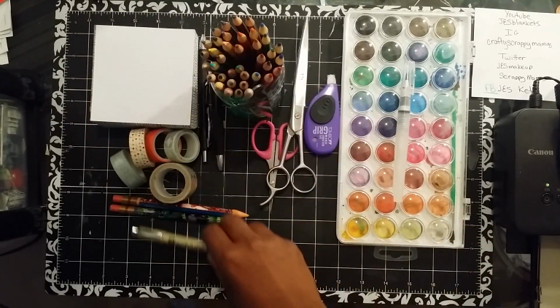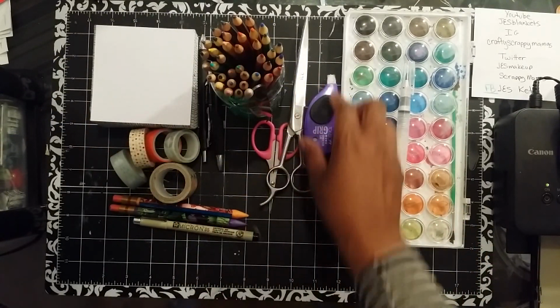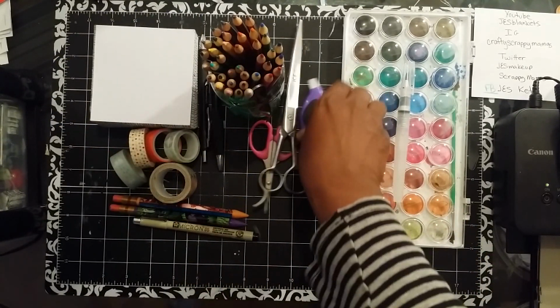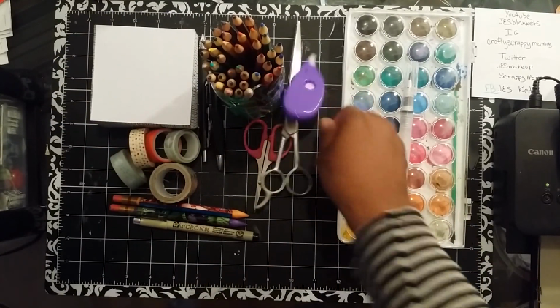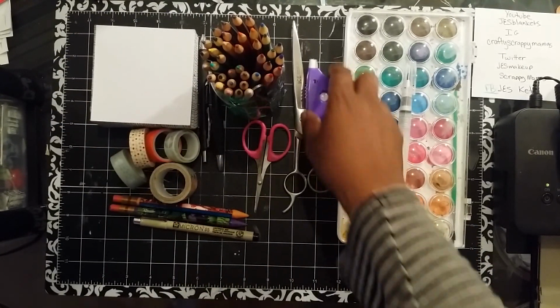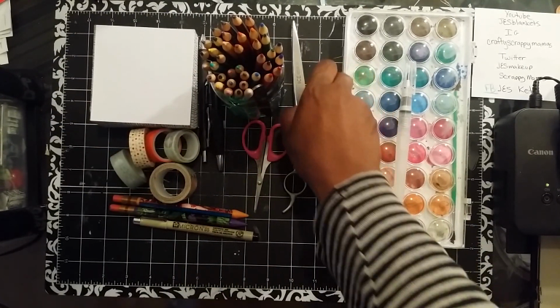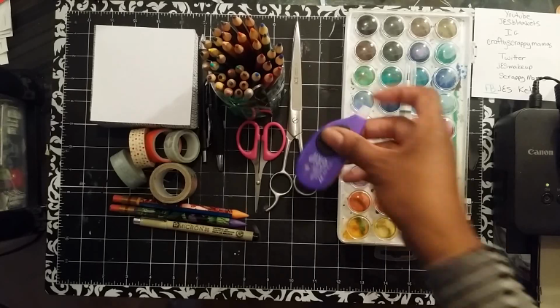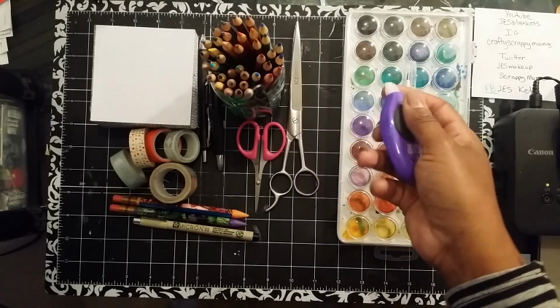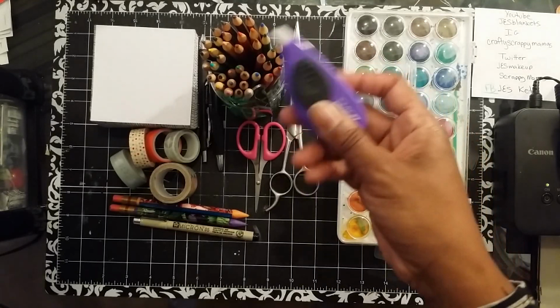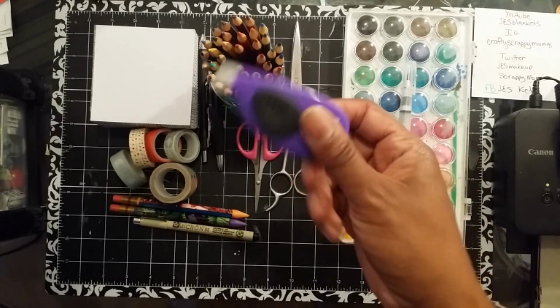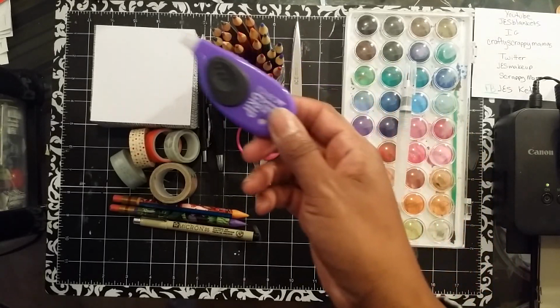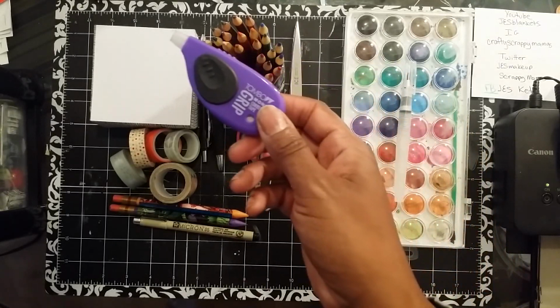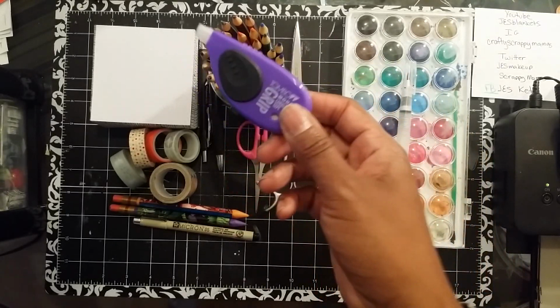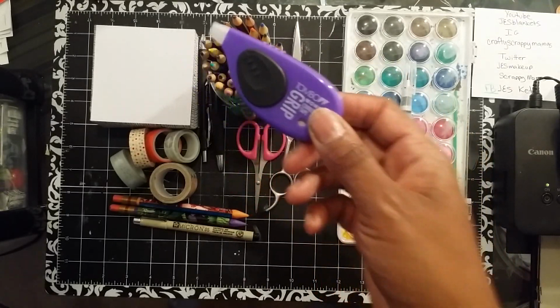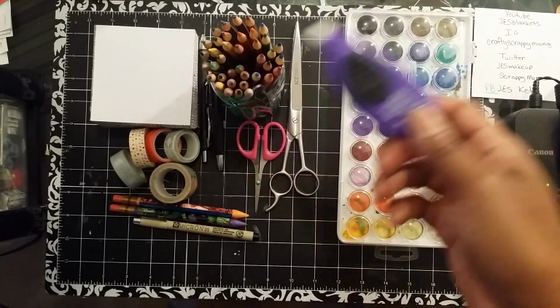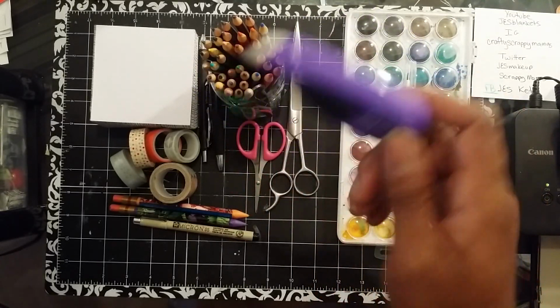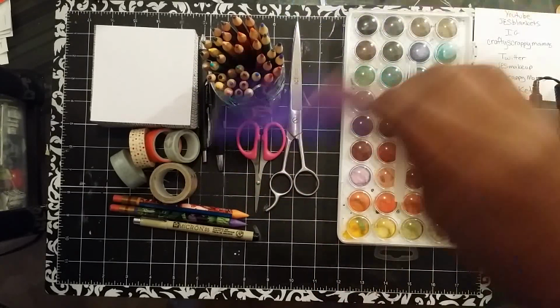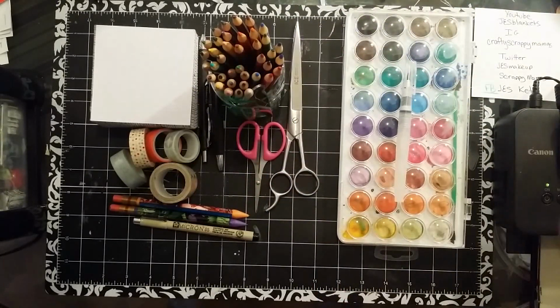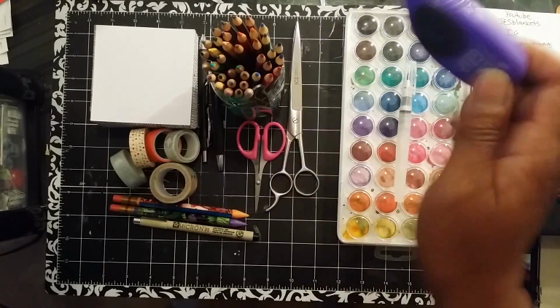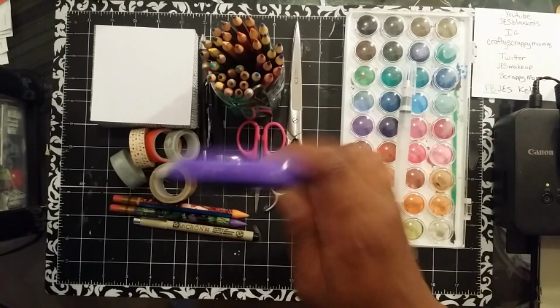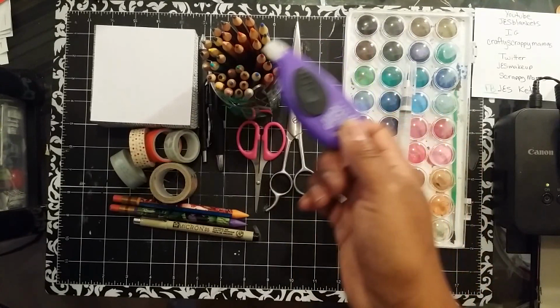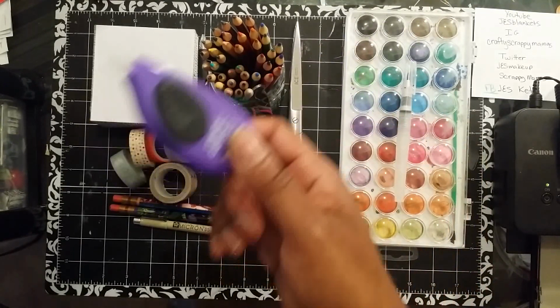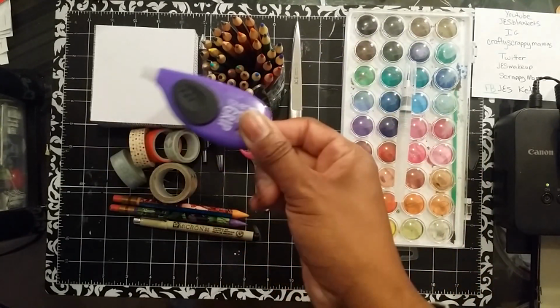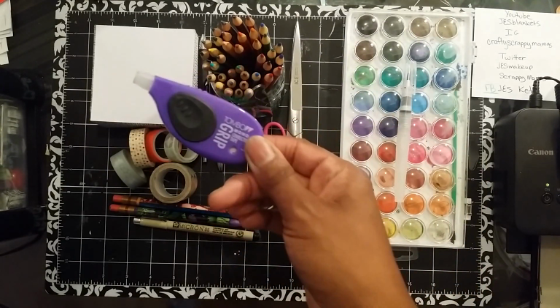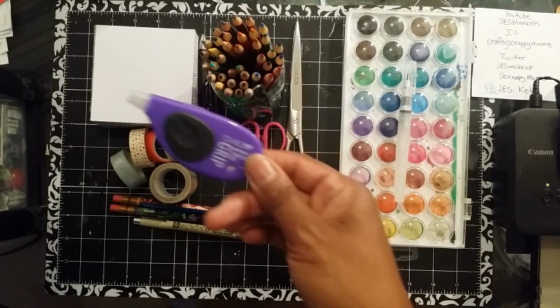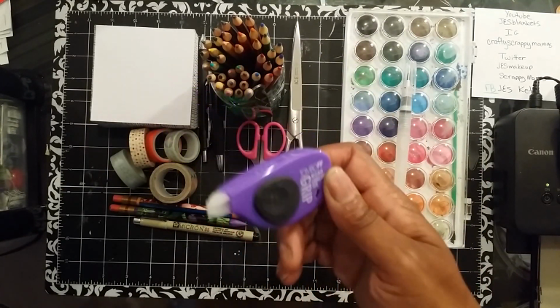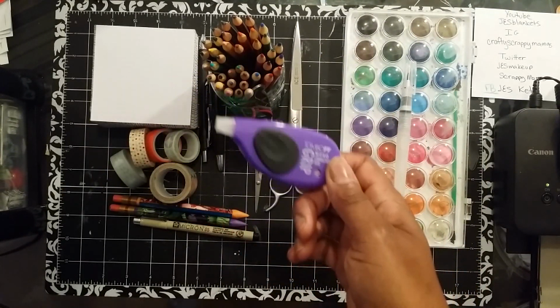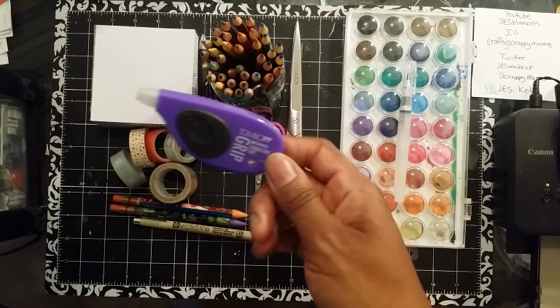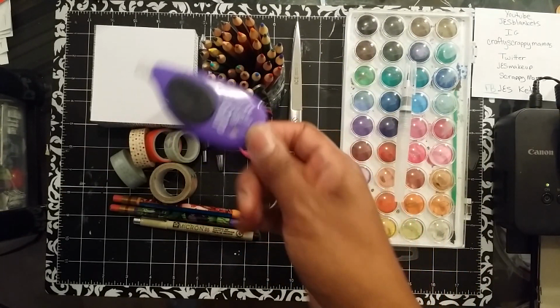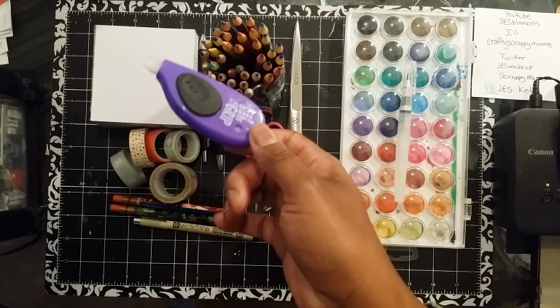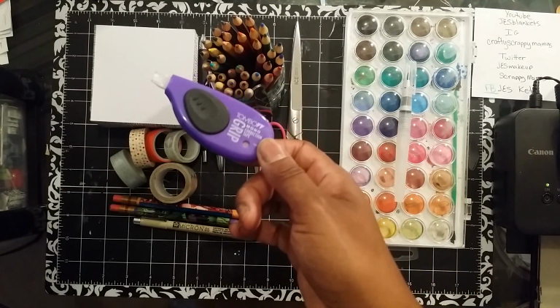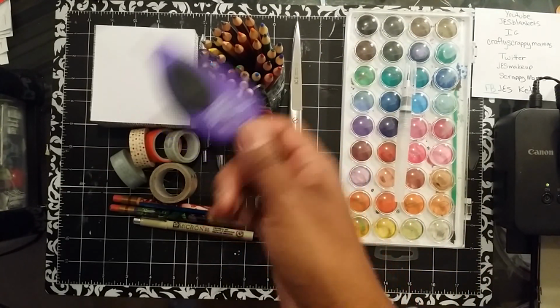Correction tape runner. Because even though I pre-write, I'm still super messy. If I'm not concentrating and I'm writing really quickly, it gets messy, and sometimes I can't even read what I wrote. So, correction tape runner.